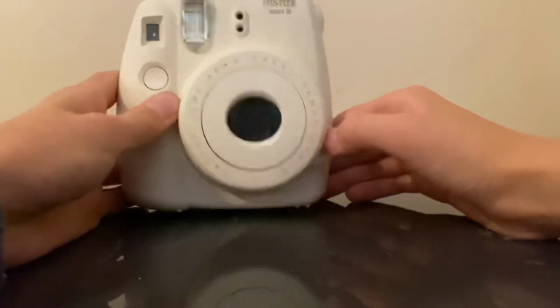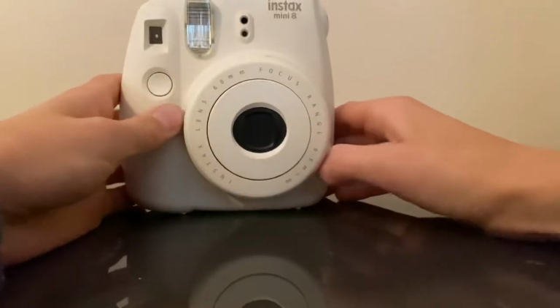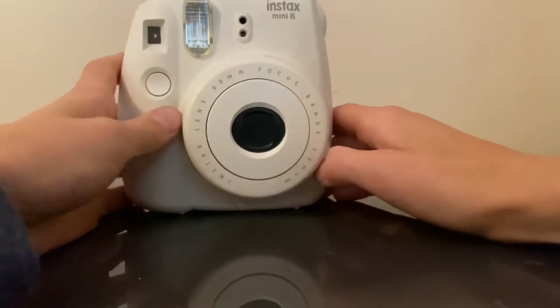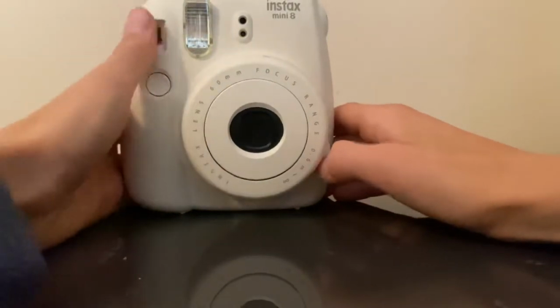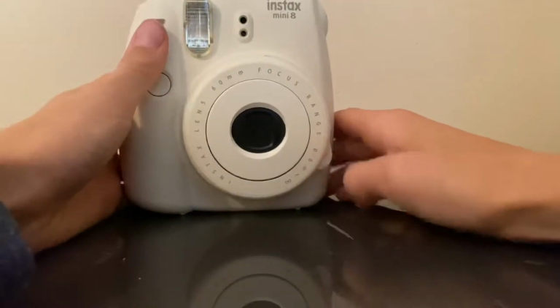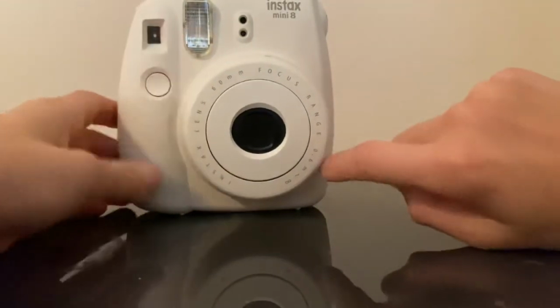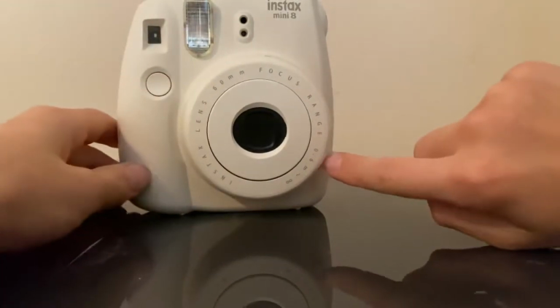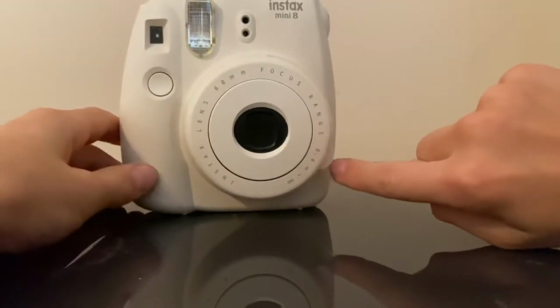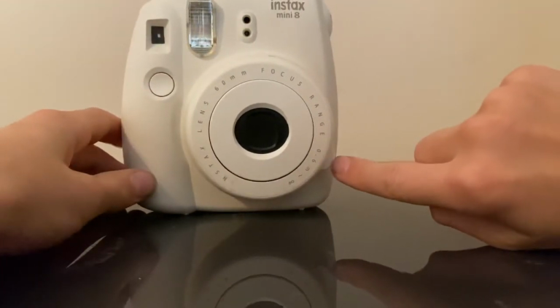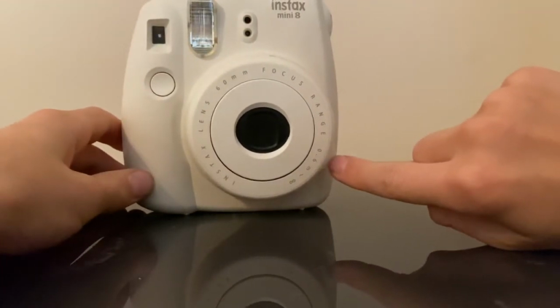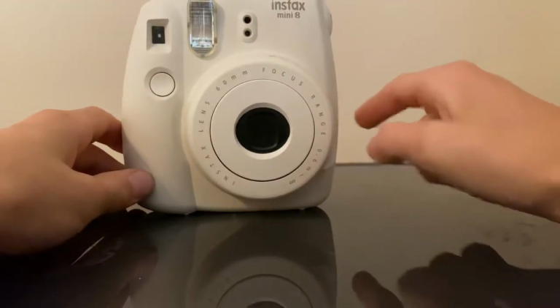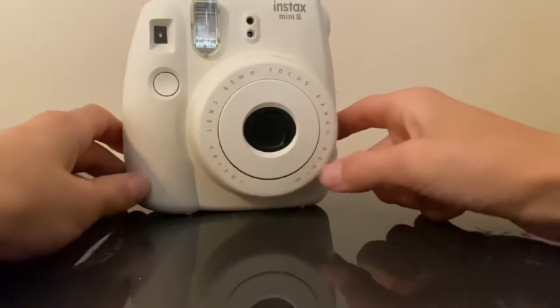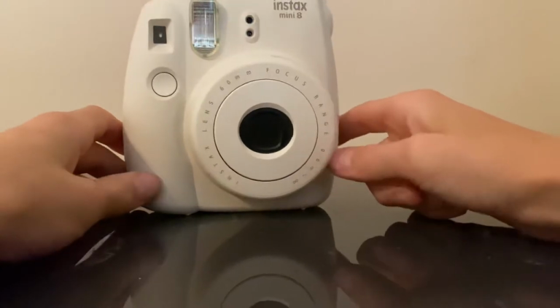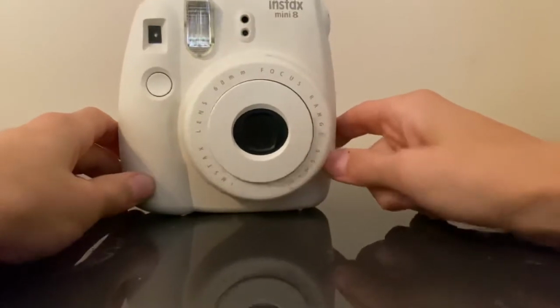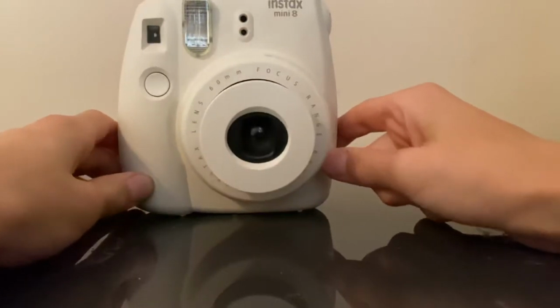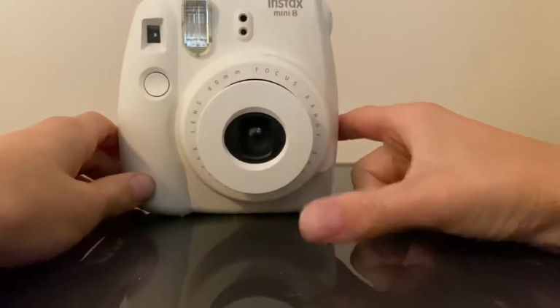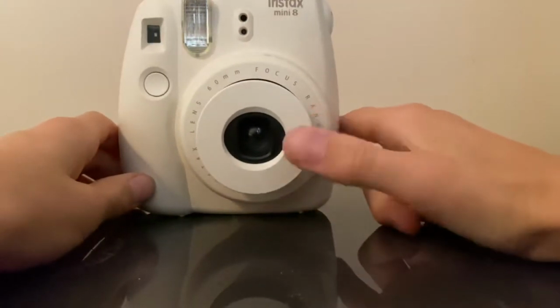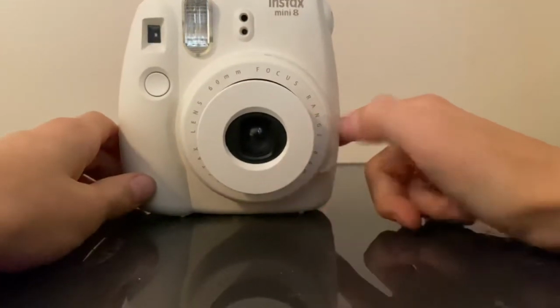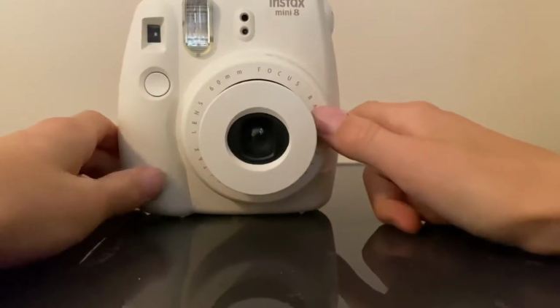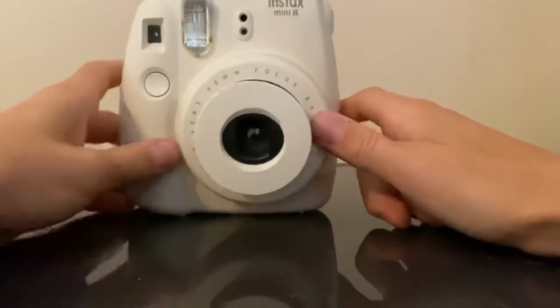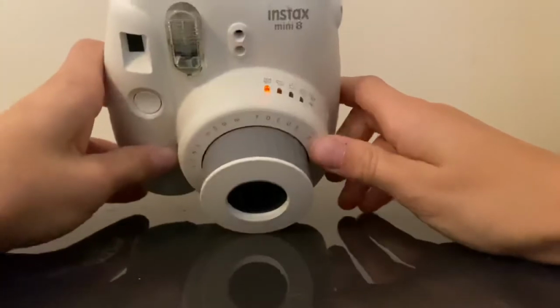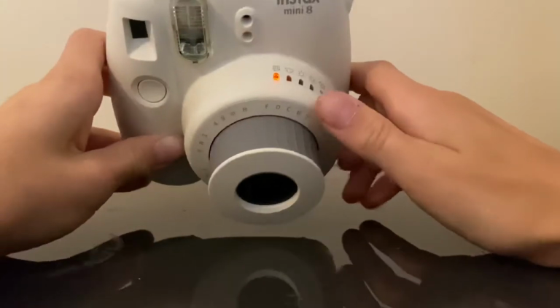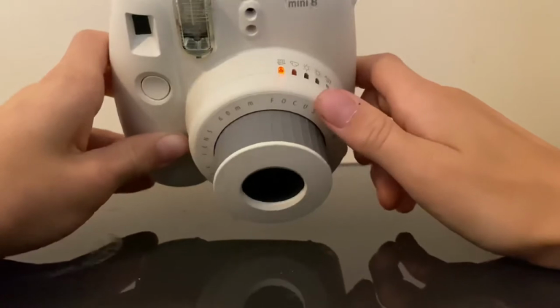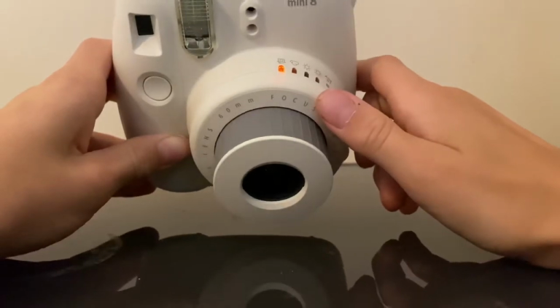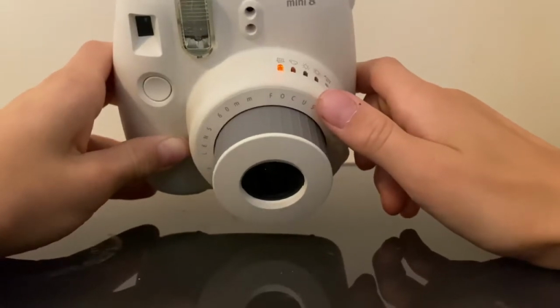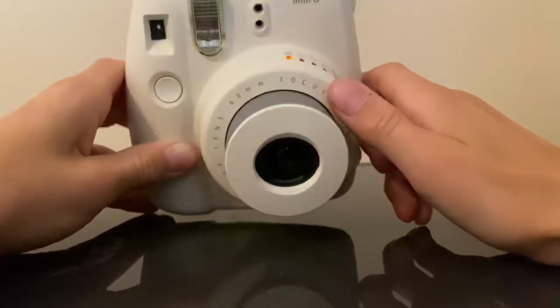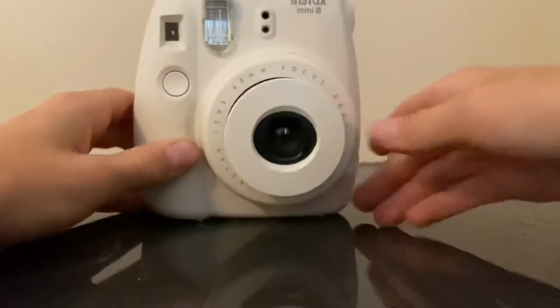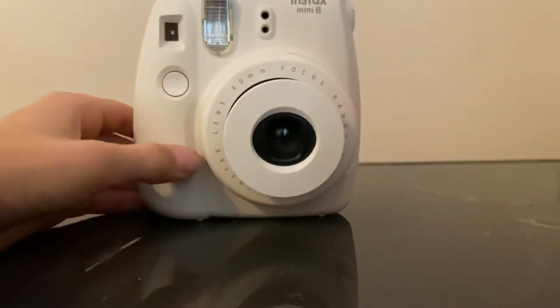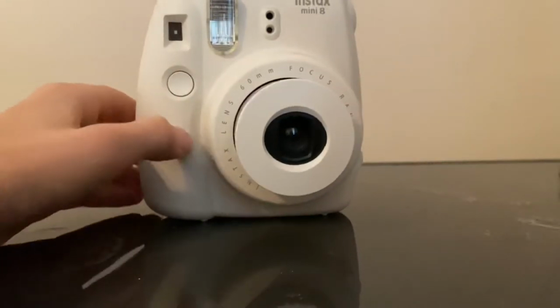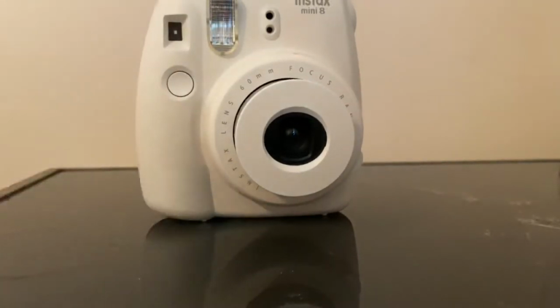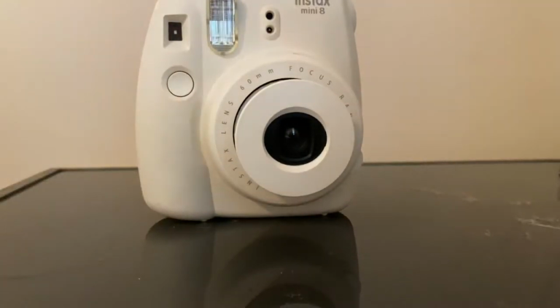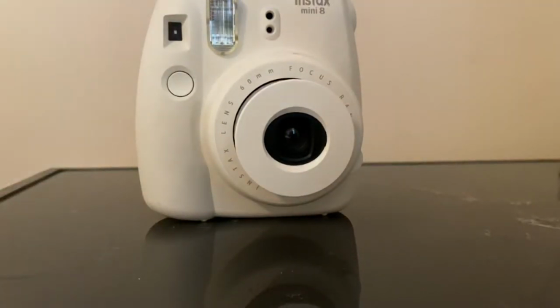So then what you're going to want to do is you're going to want to press this white button, and then it will open, and you will see that there's orange things. Hold on, let me turn off the light and I'll show you what it will do.